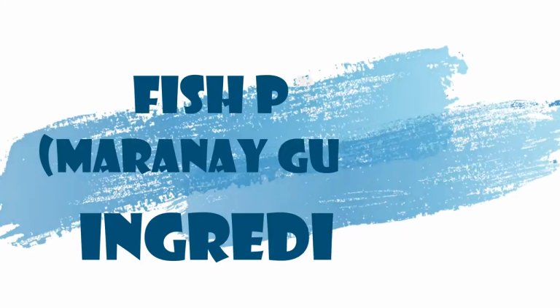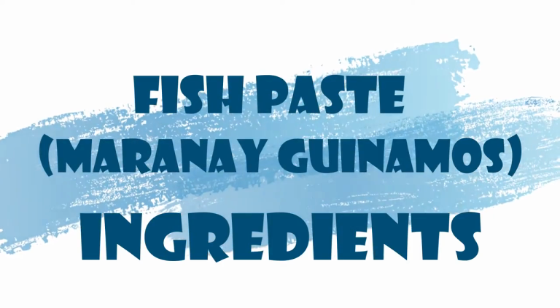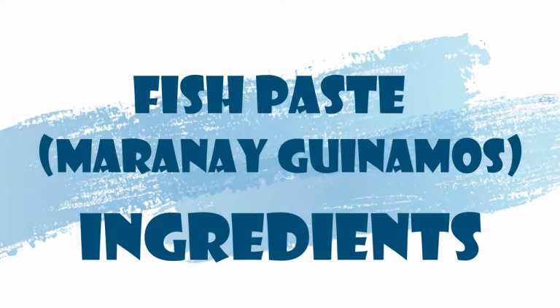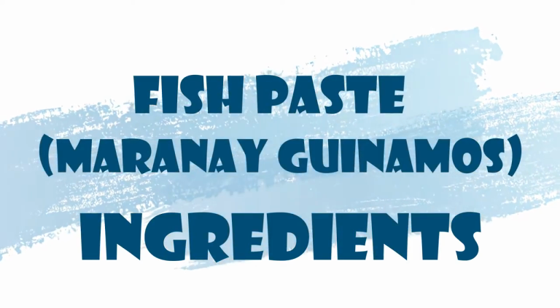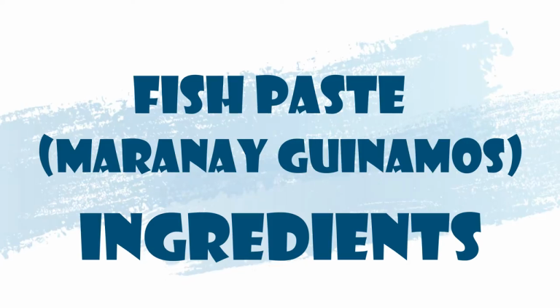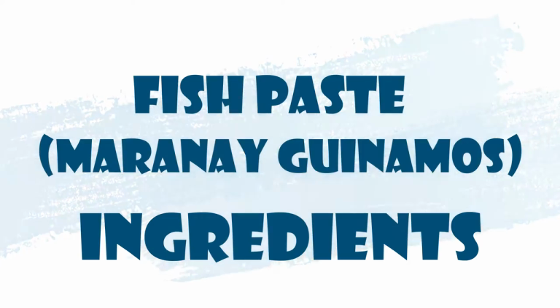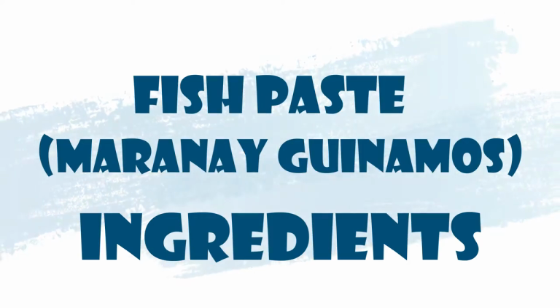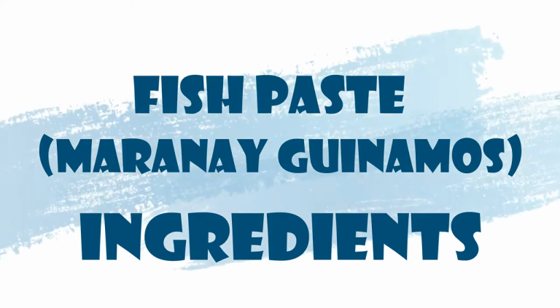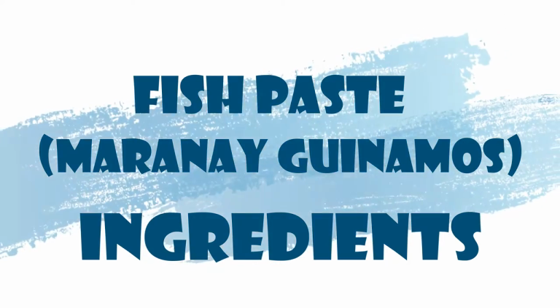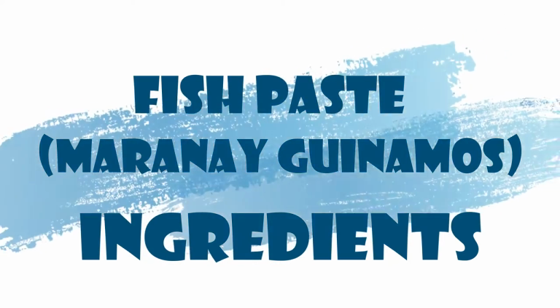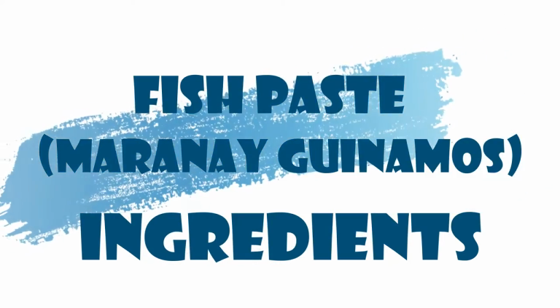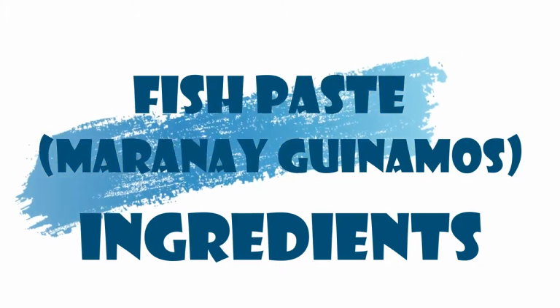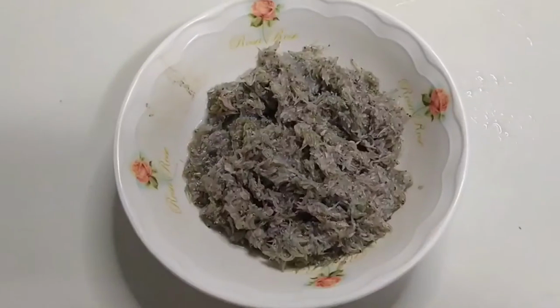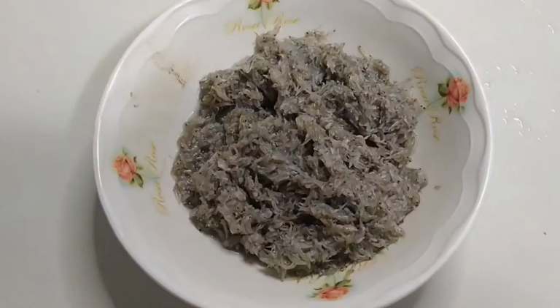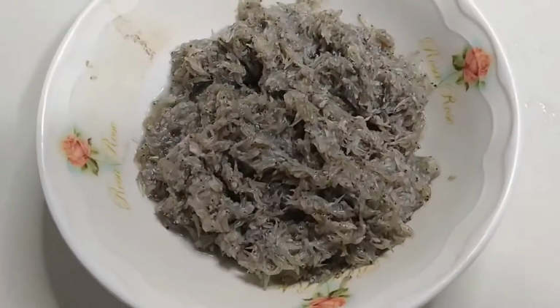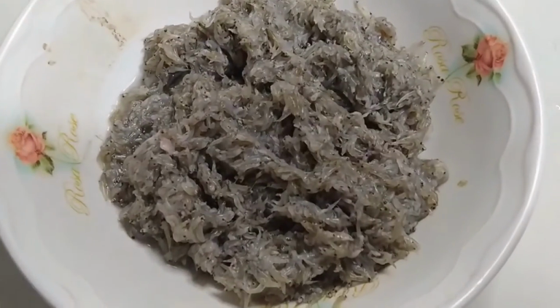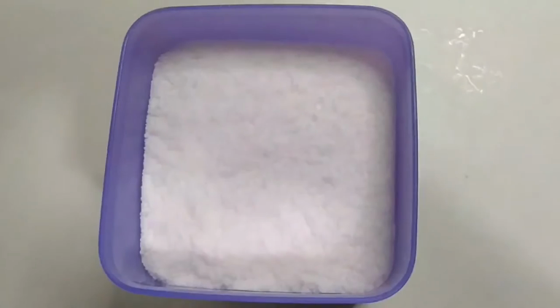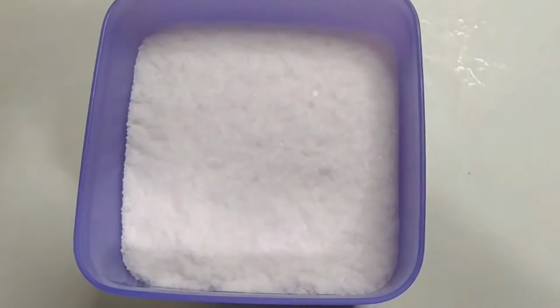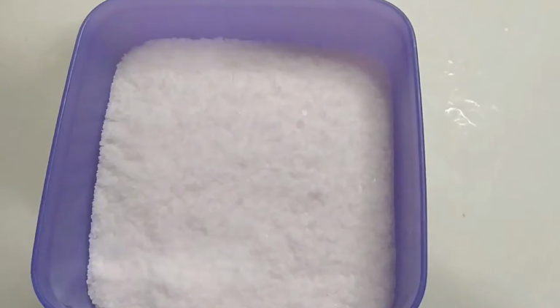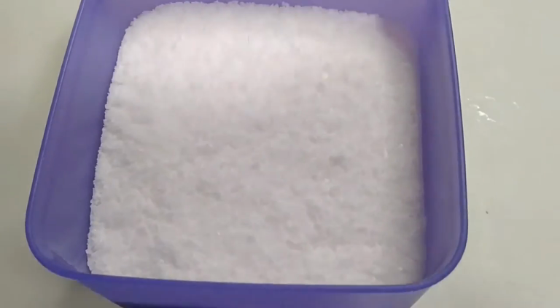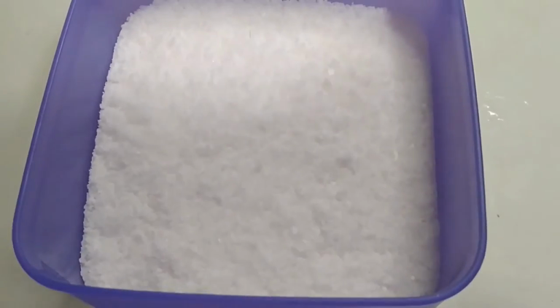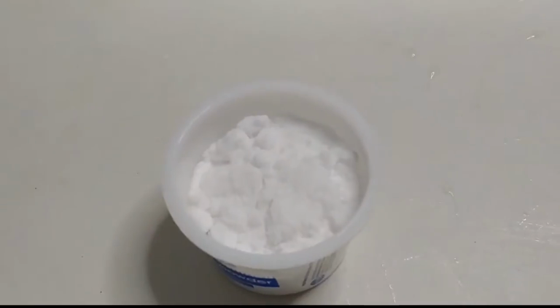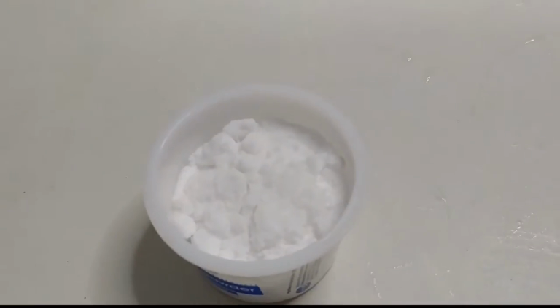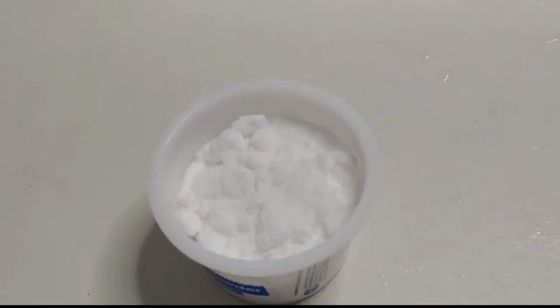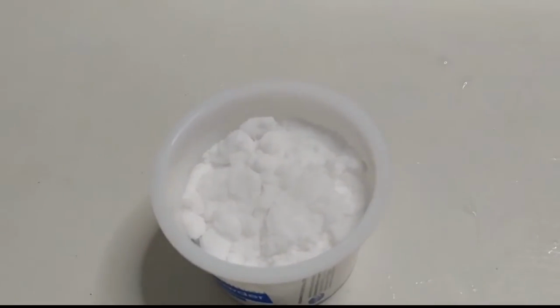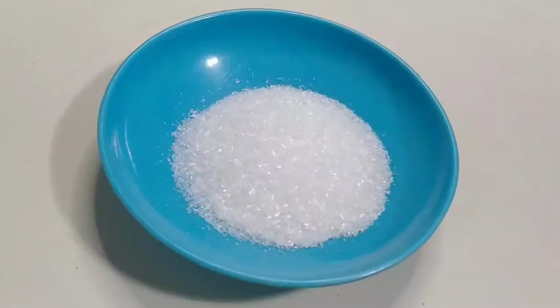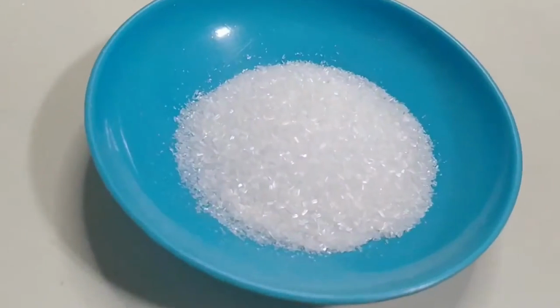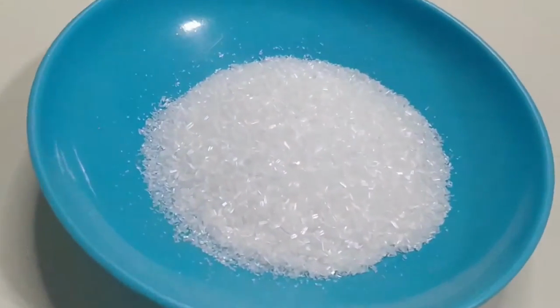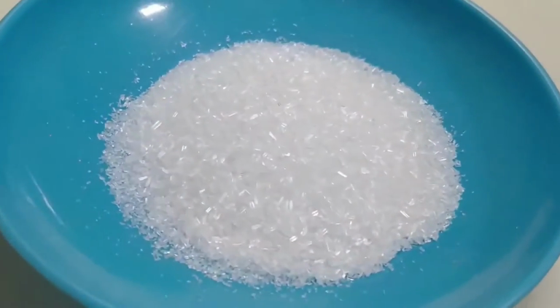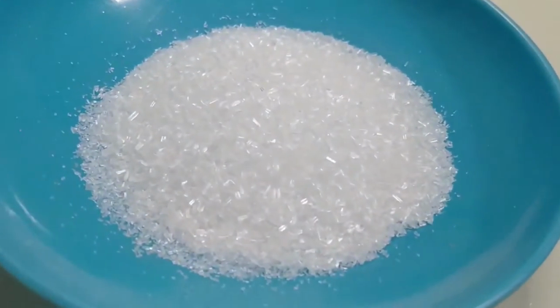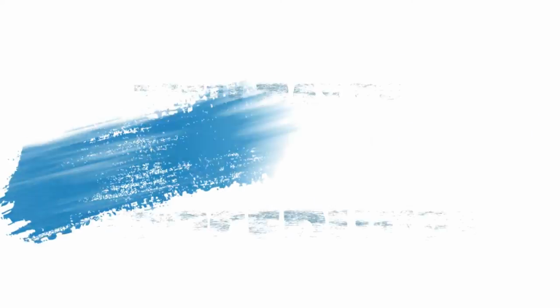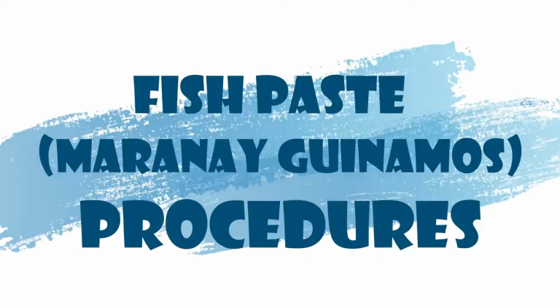Here are the ingredients for fermentation of maranay fish. We have fish maranay, salt, aluminum potassium sulfate, and MSG.